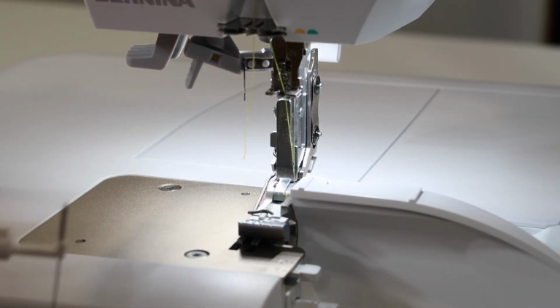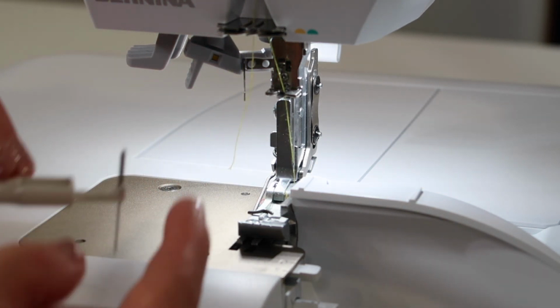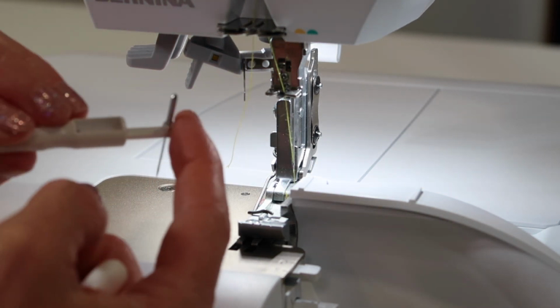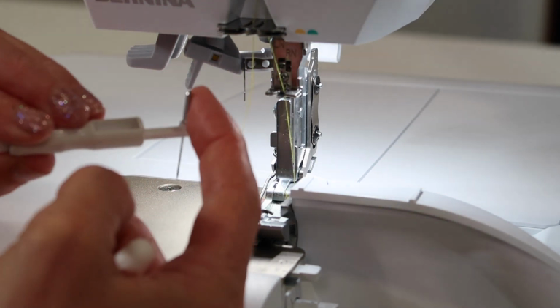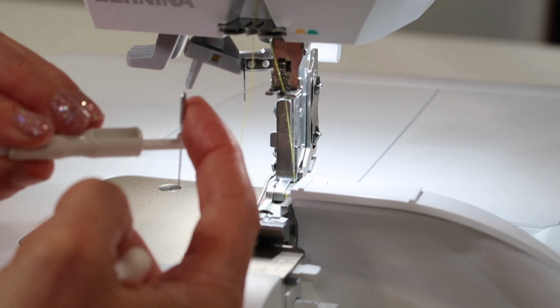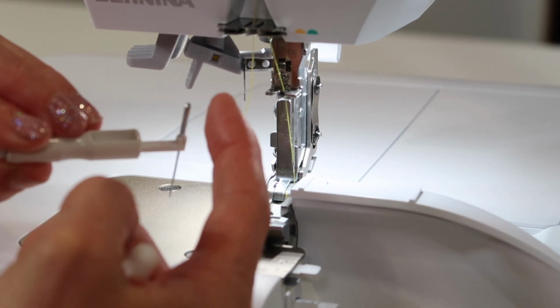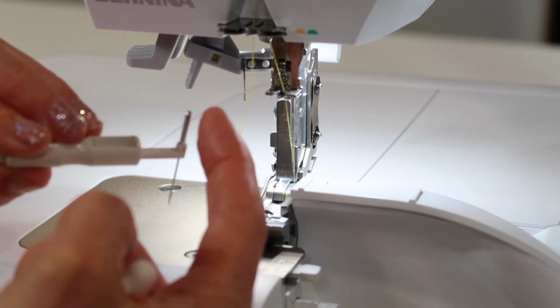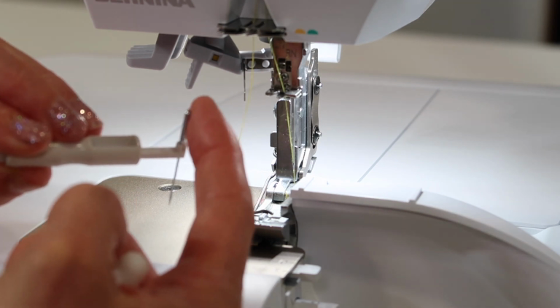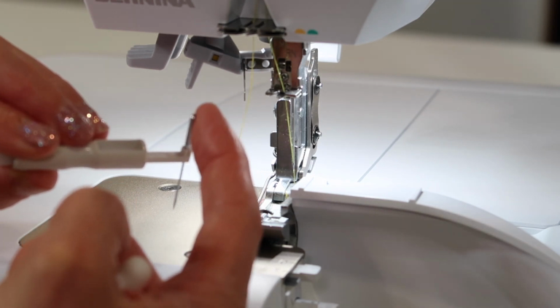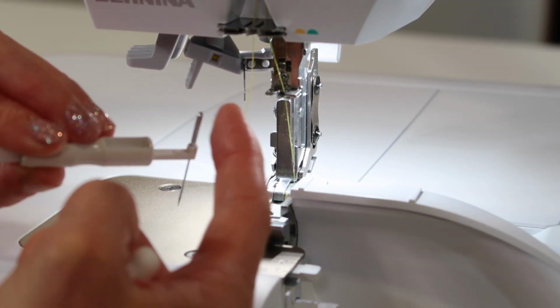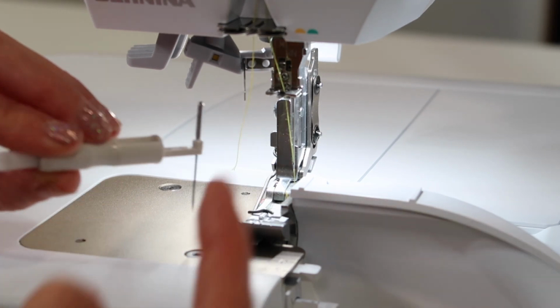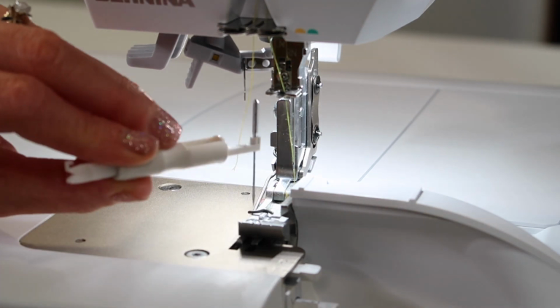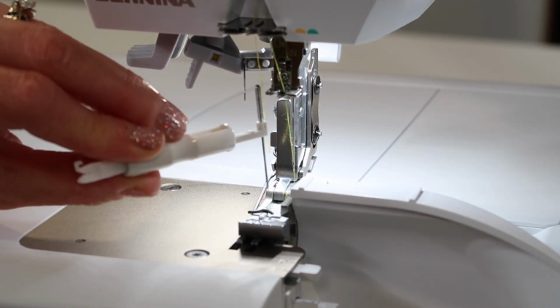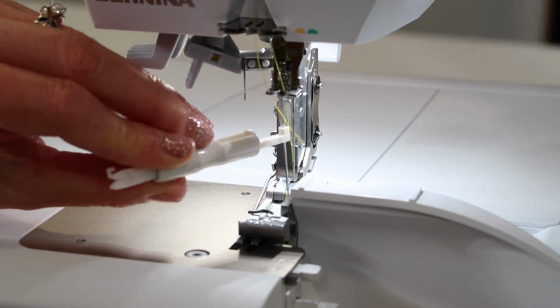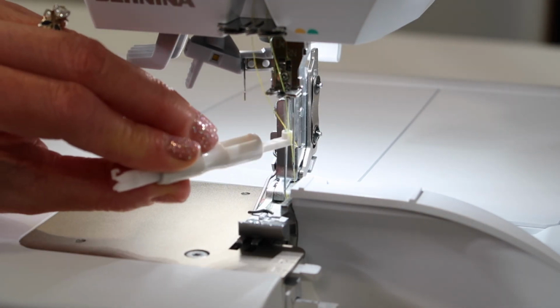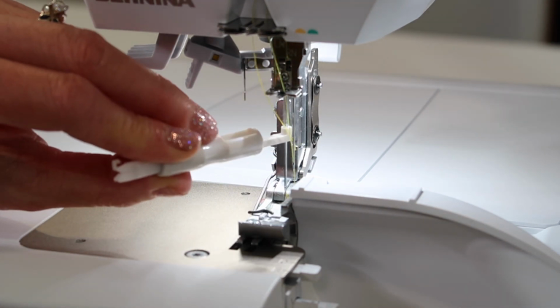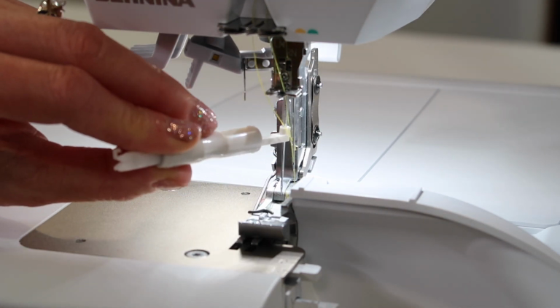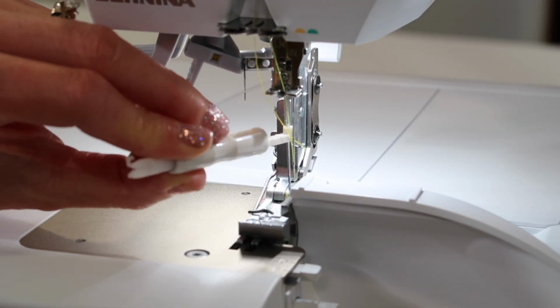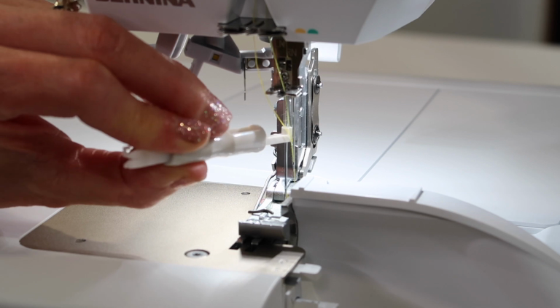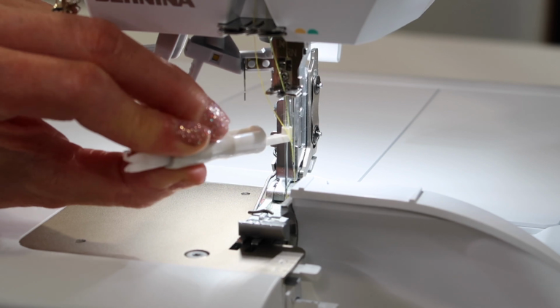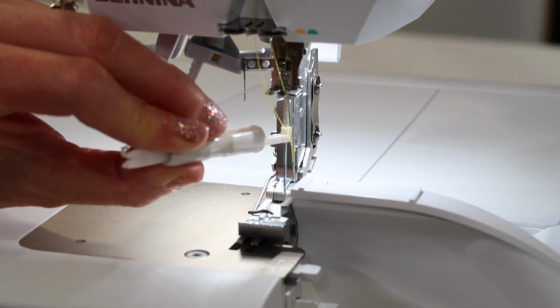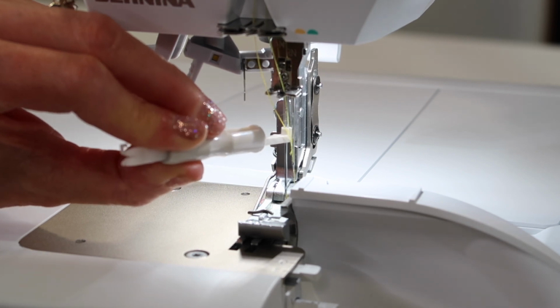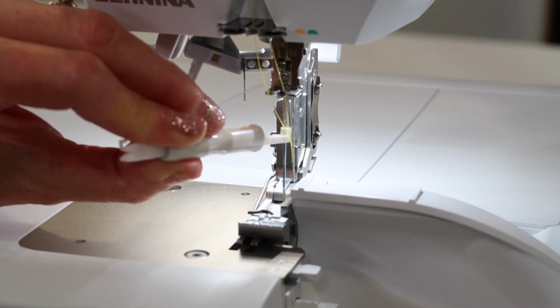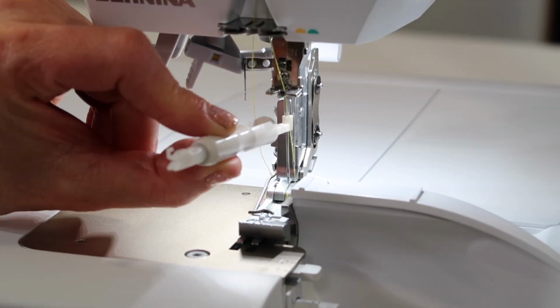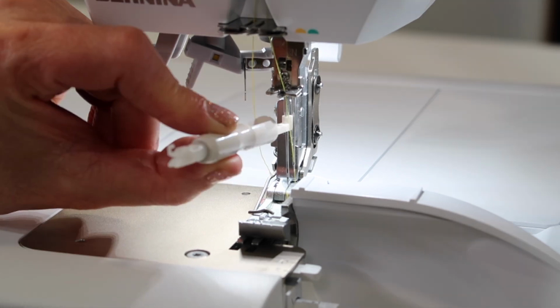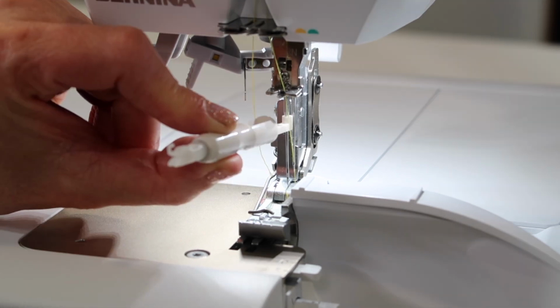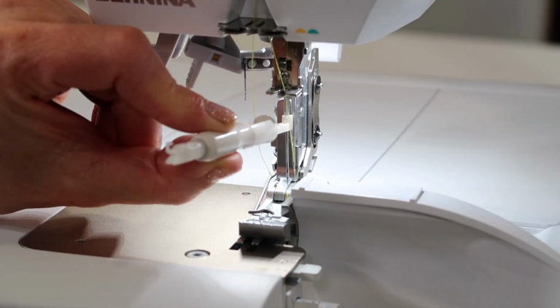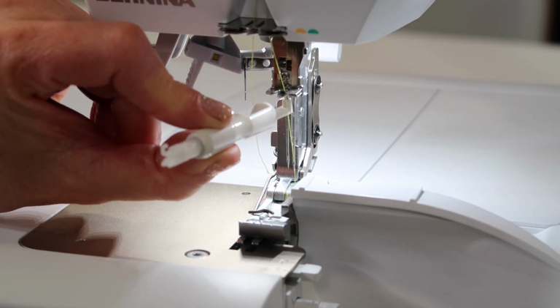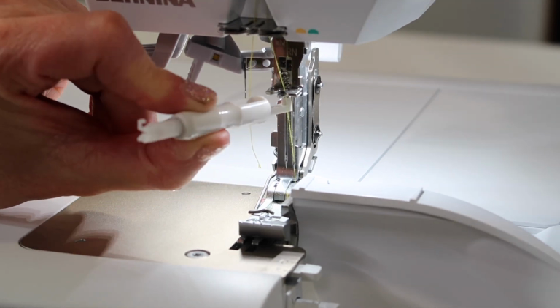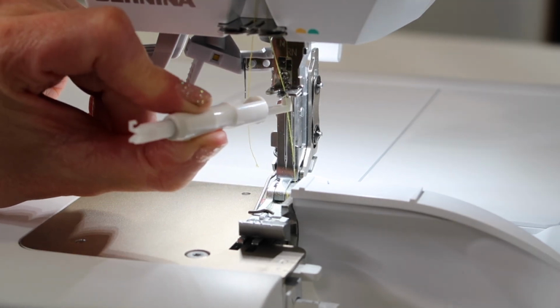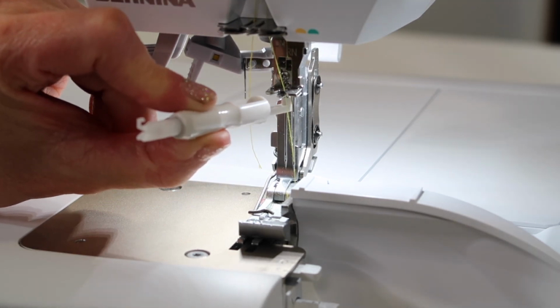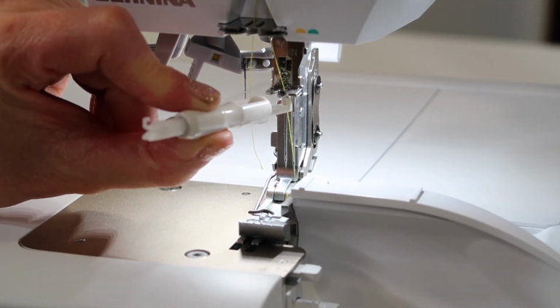When you go to put it back in, you're going to find the flat side — the flat side is on the back — and you'll slide it directly up into that opening. This is the left needle I'm doing. Make sure it gets to the highest position.